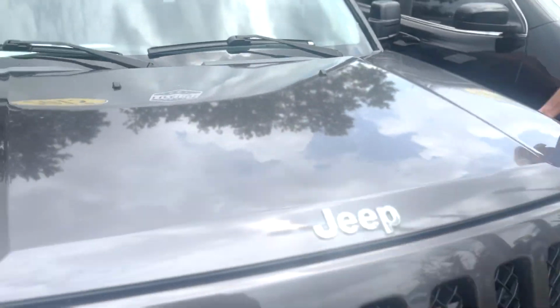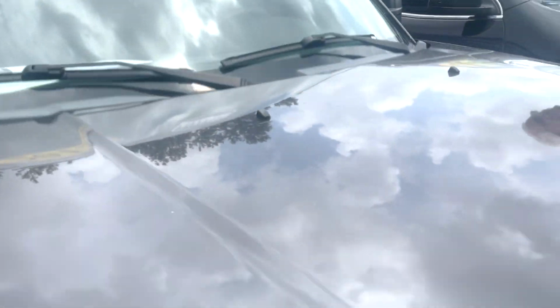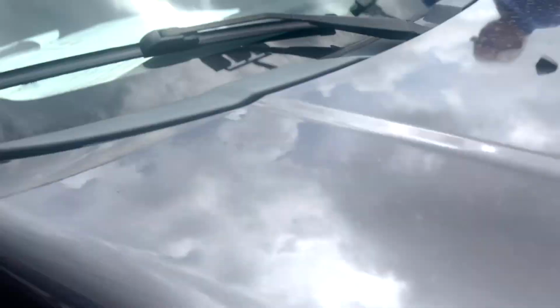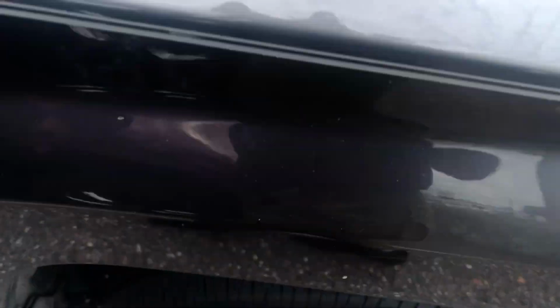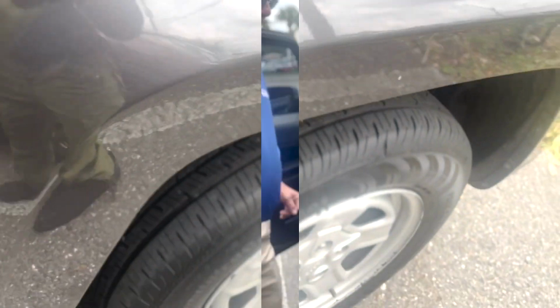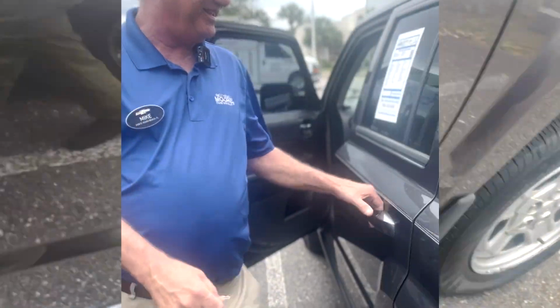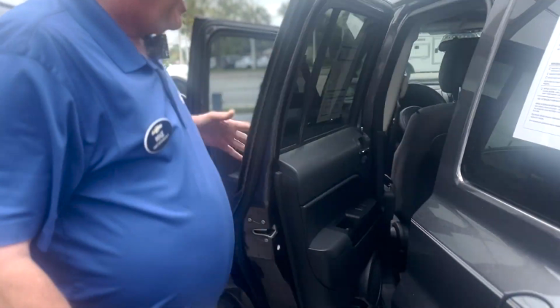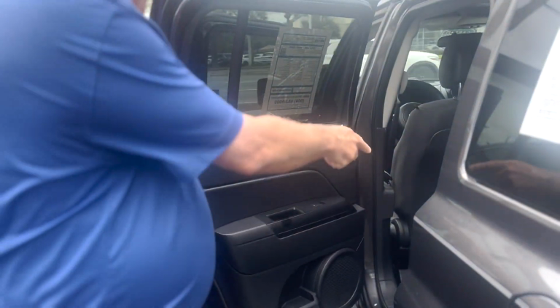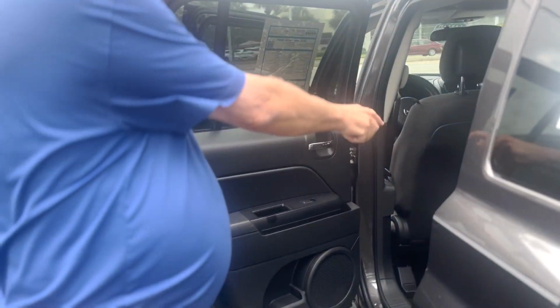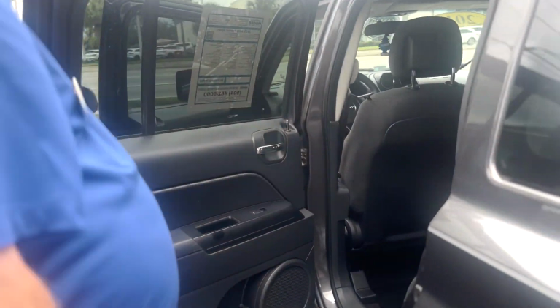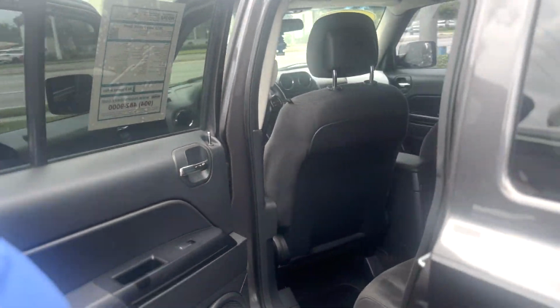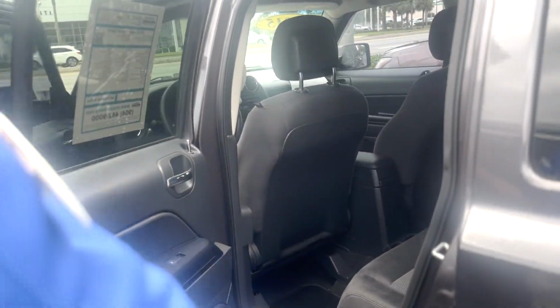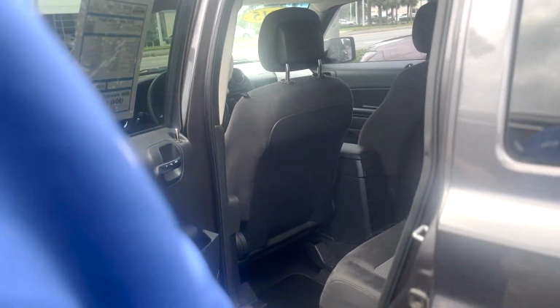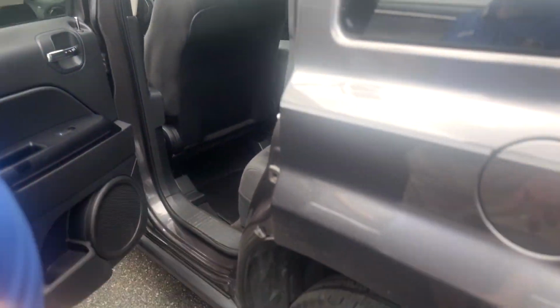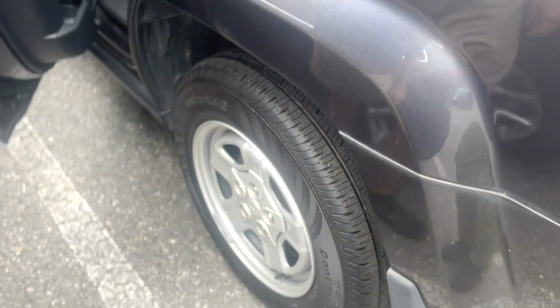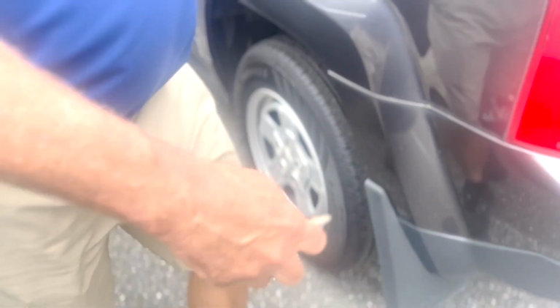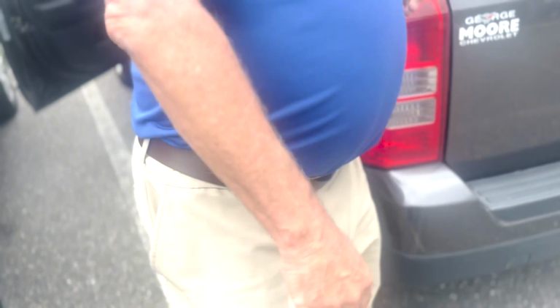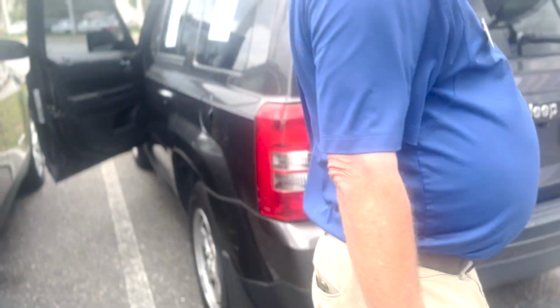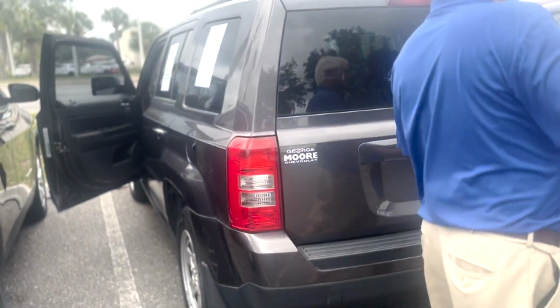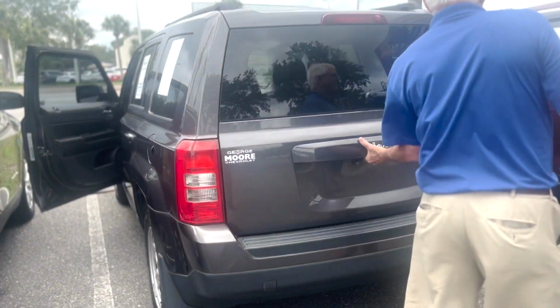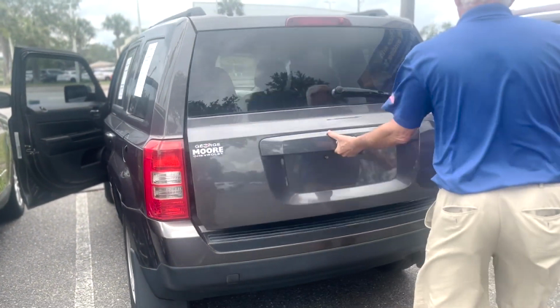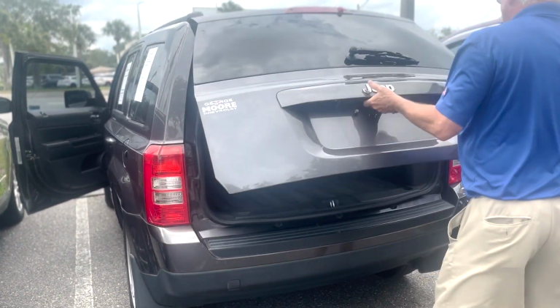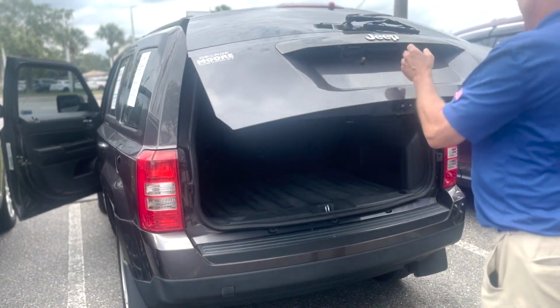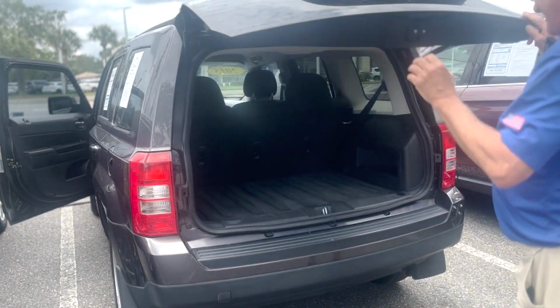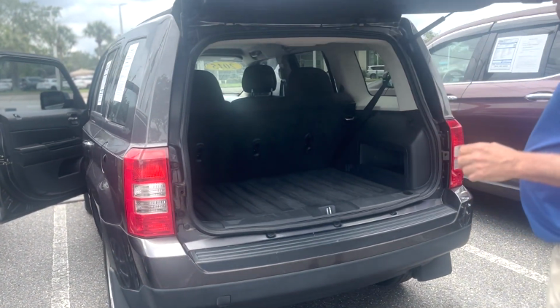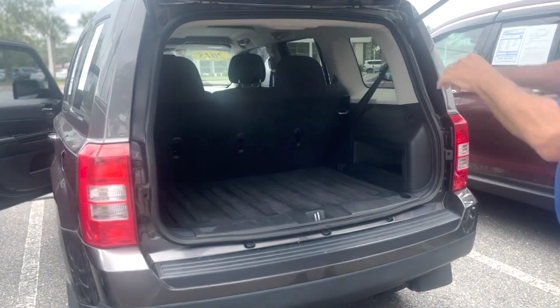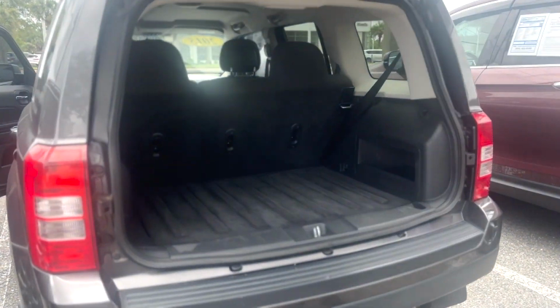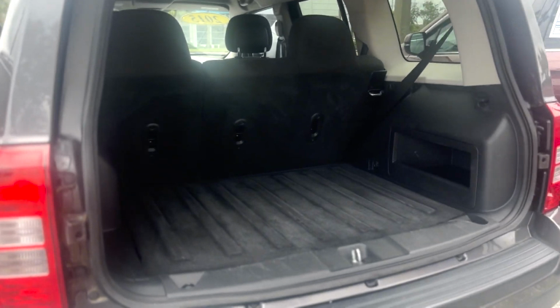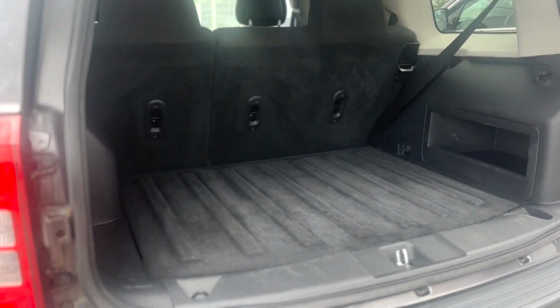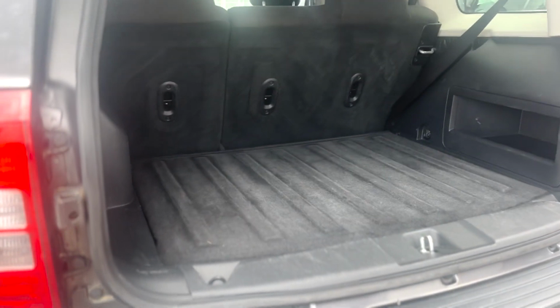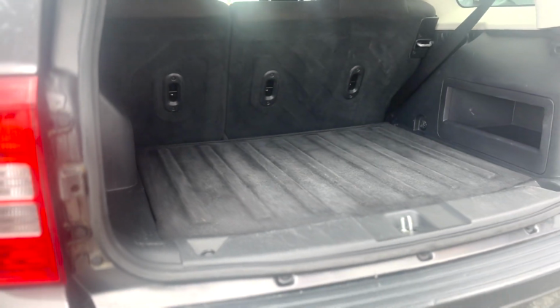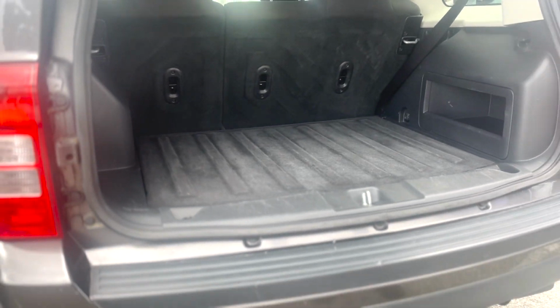We've got nice wheels and tires on it. Room in the back — it's got the bench seat, which is really nice. It's got nice tires. Storage for the back — those are all folded down for you.